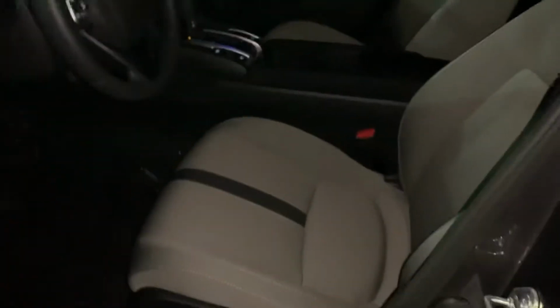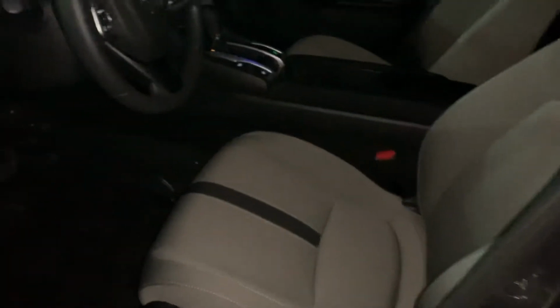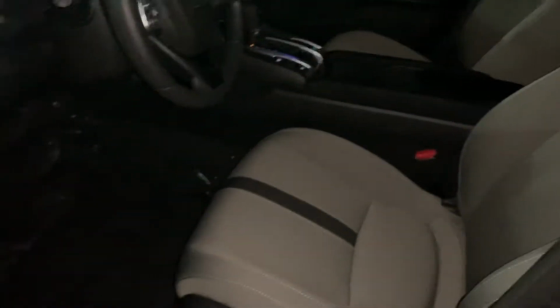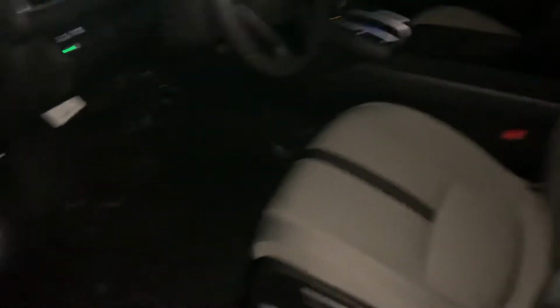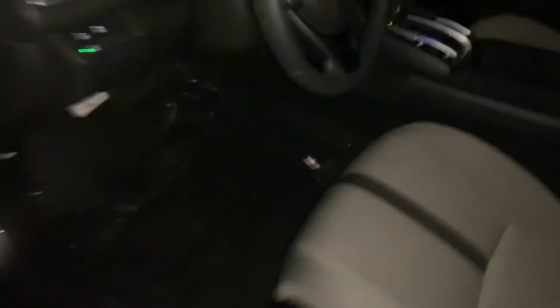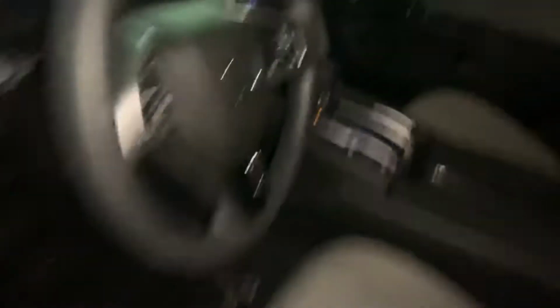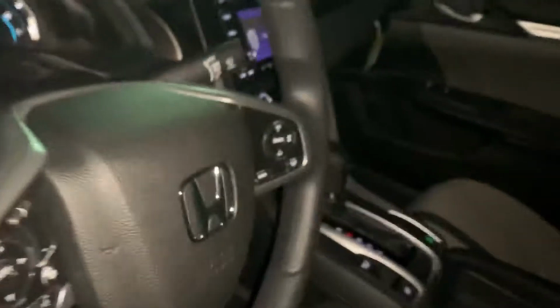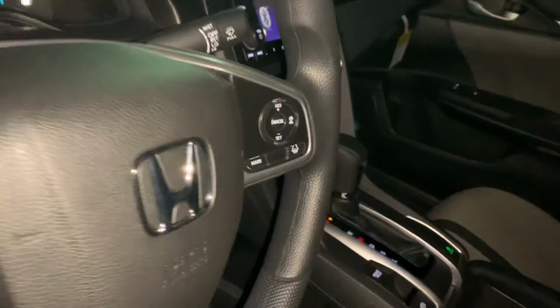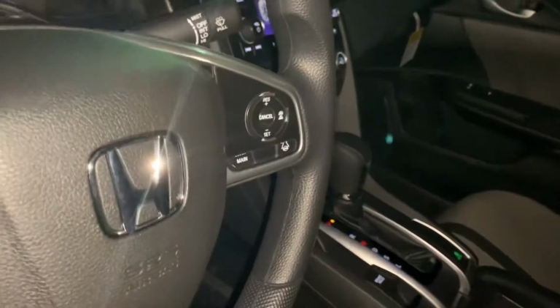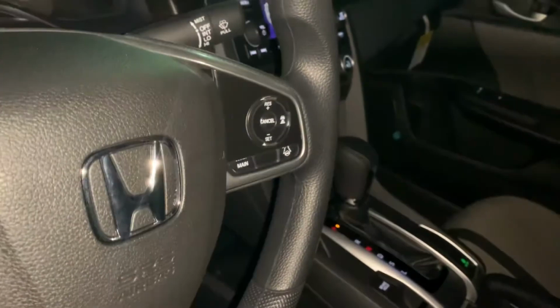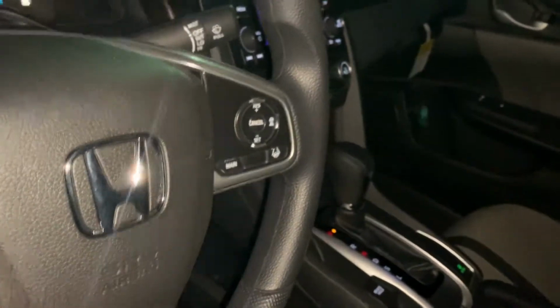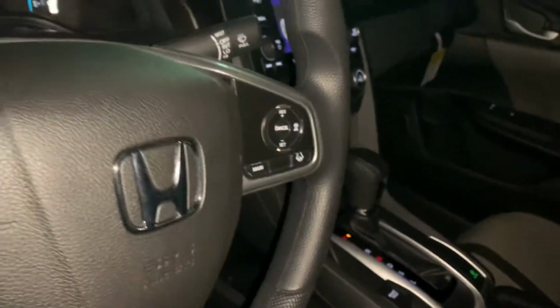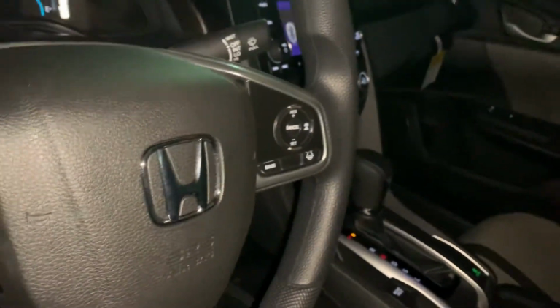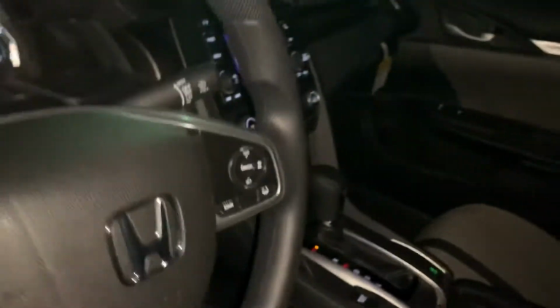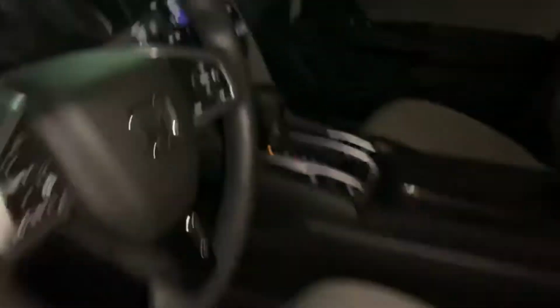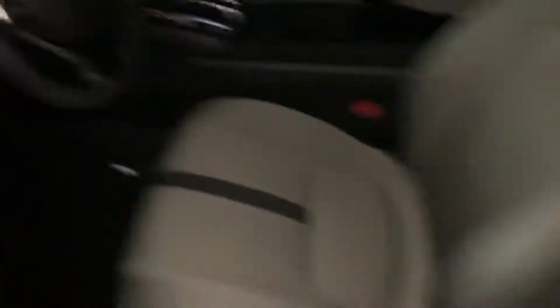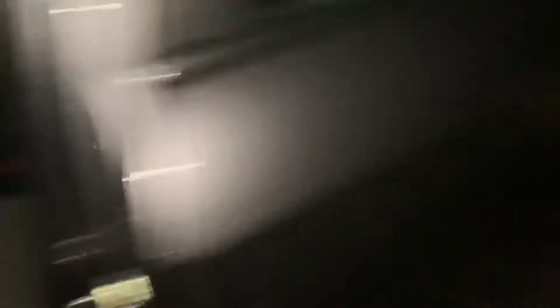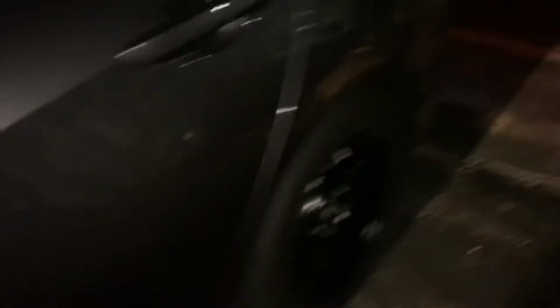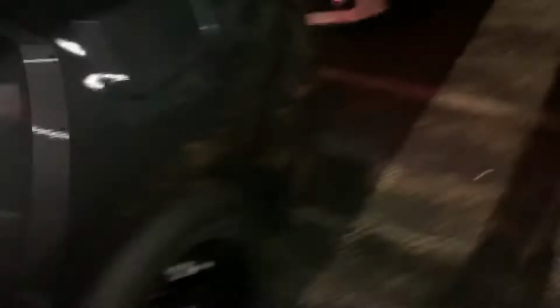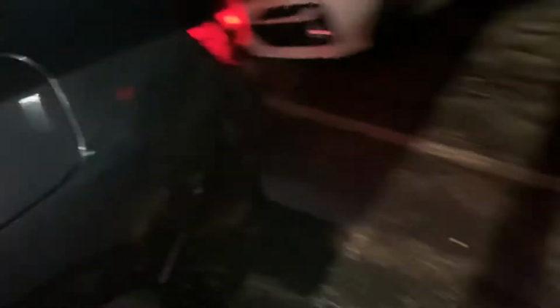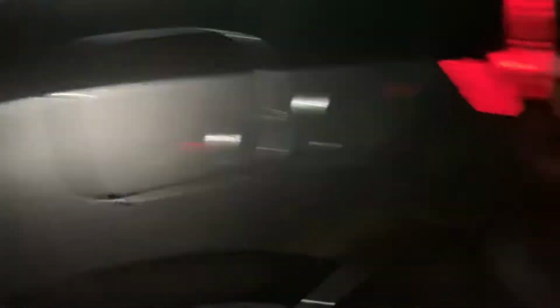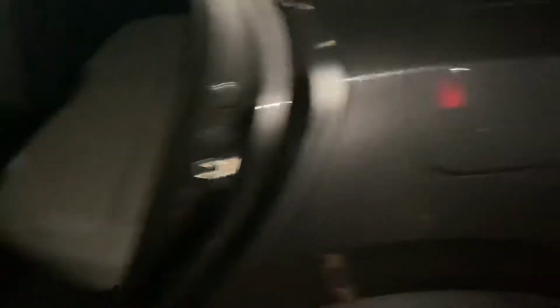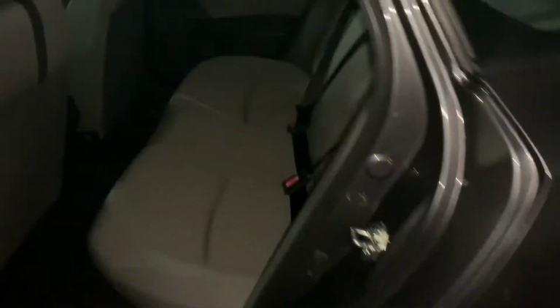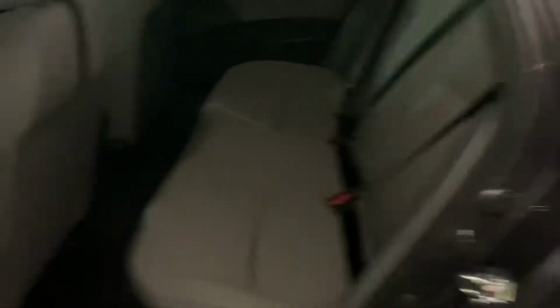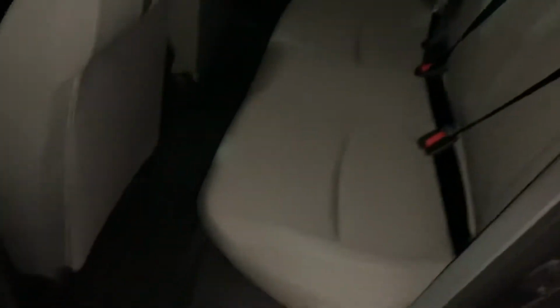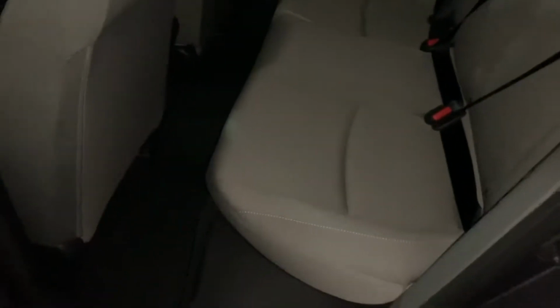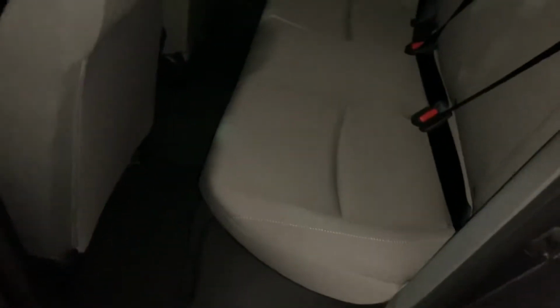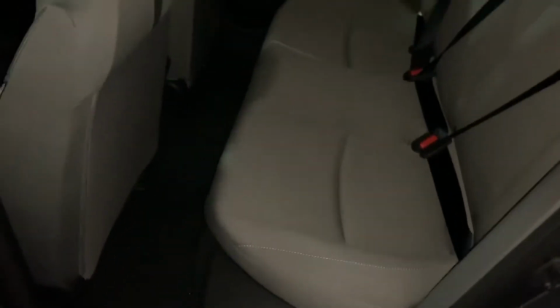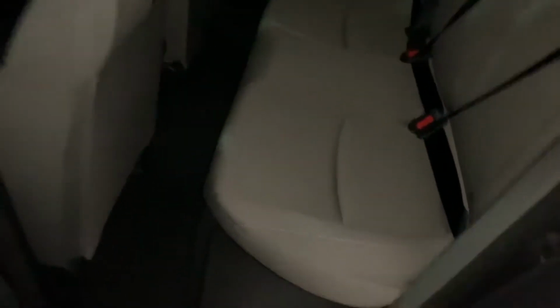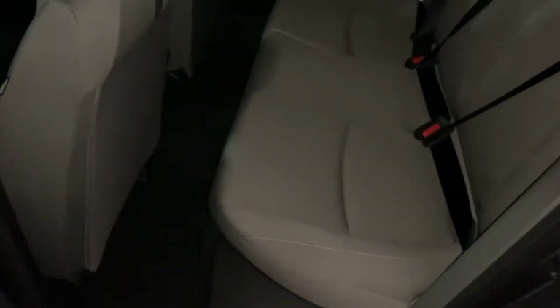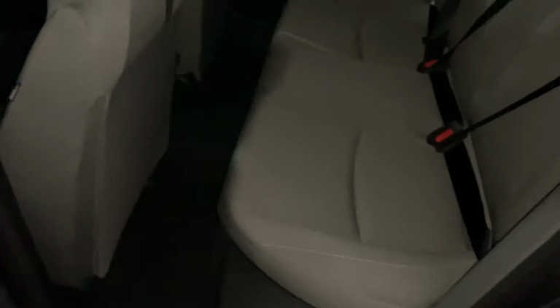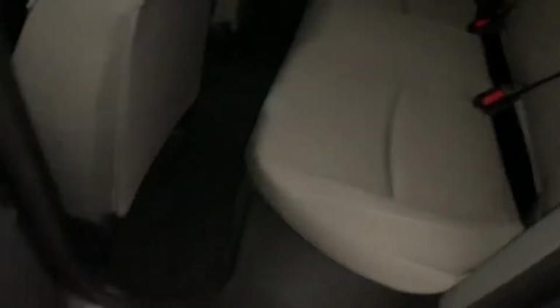Tons of legroom in the front. All the Honda Sensing features are going to be located right there. Tons of legroom in the back too — the Civic is a much larger car than it used to be.